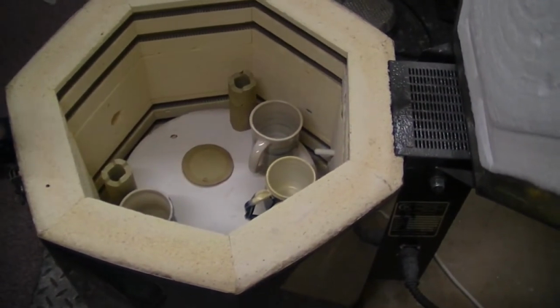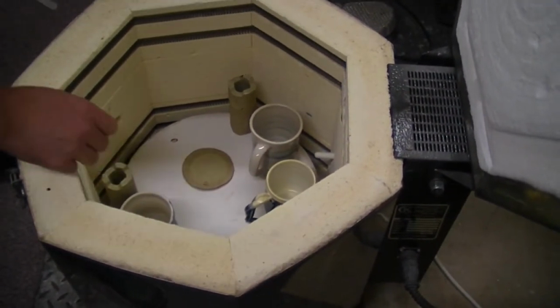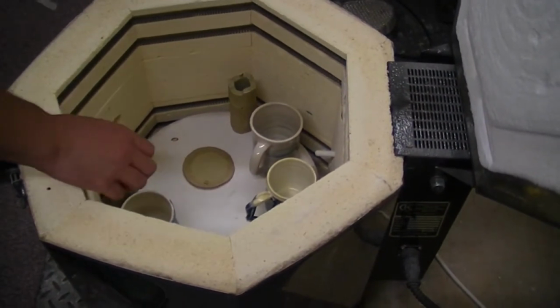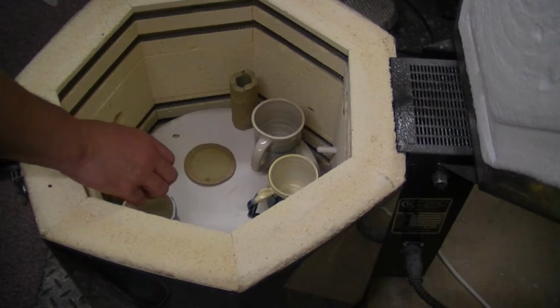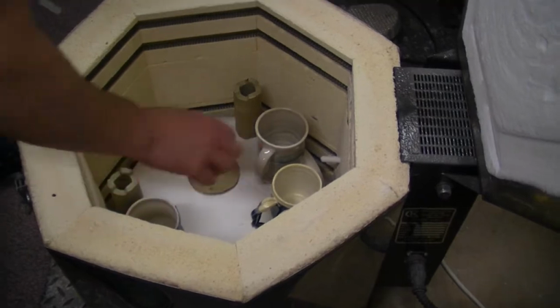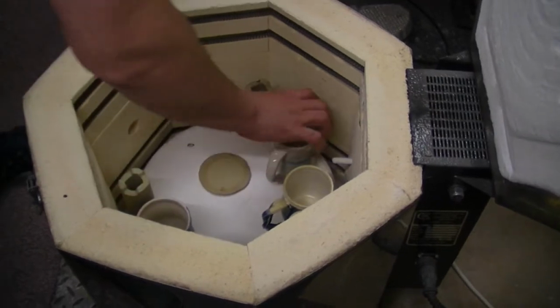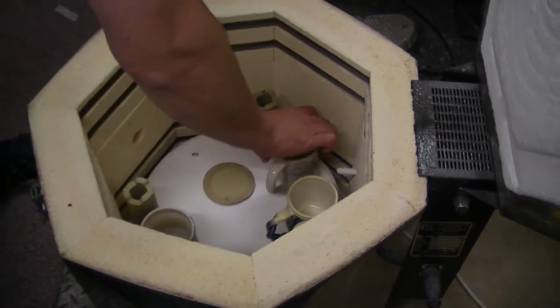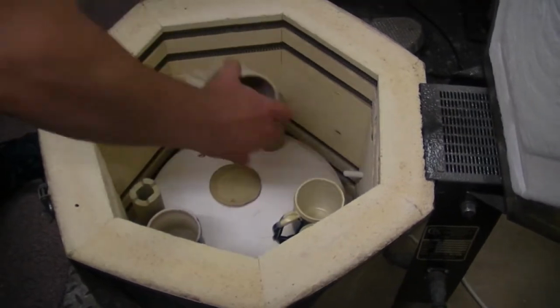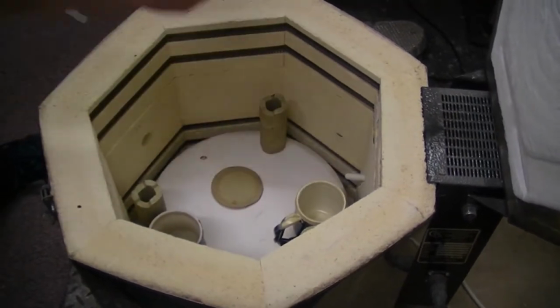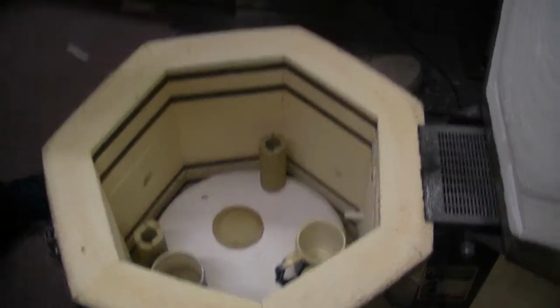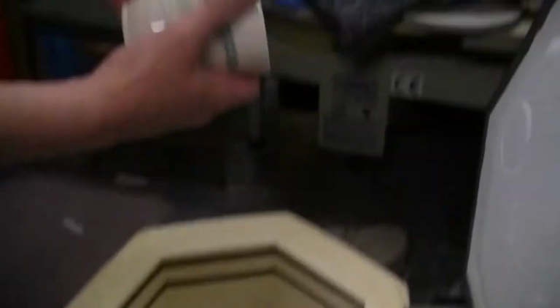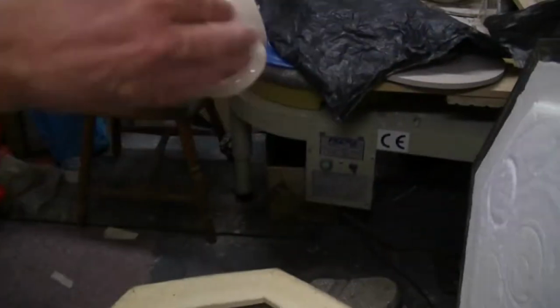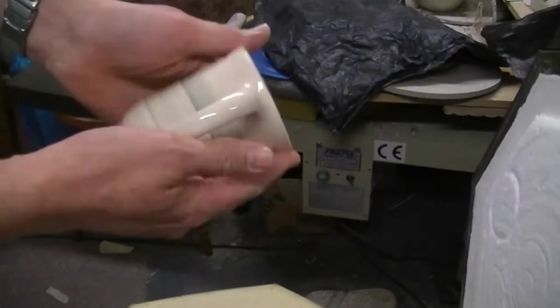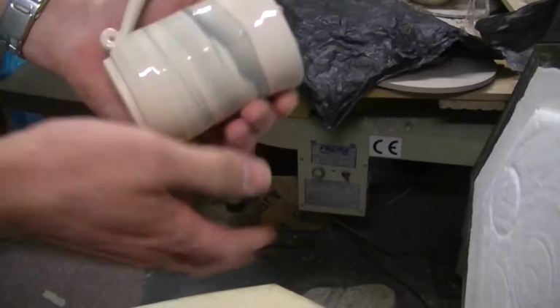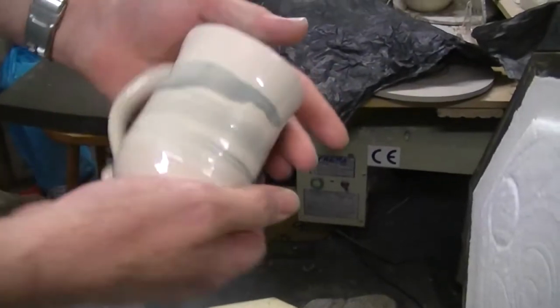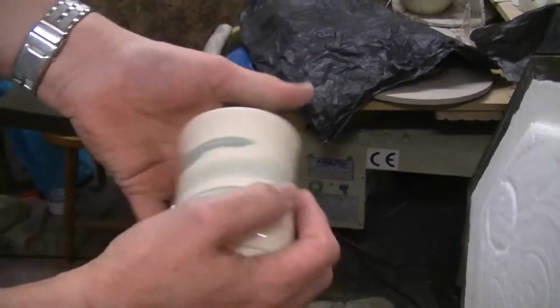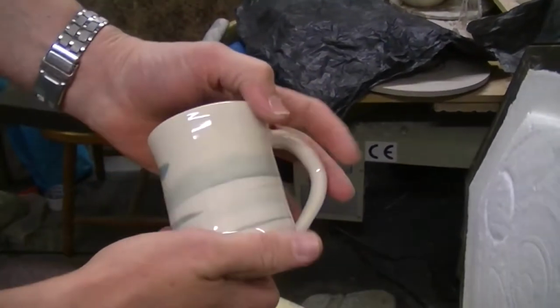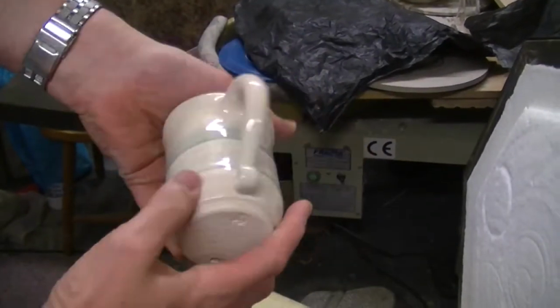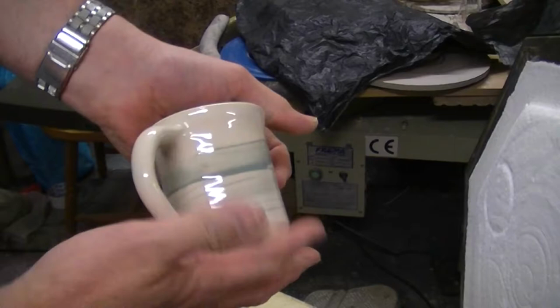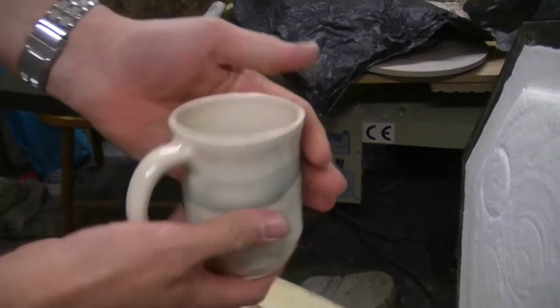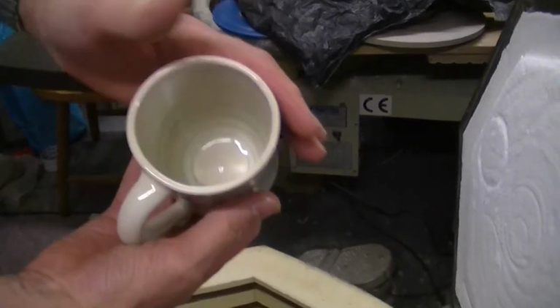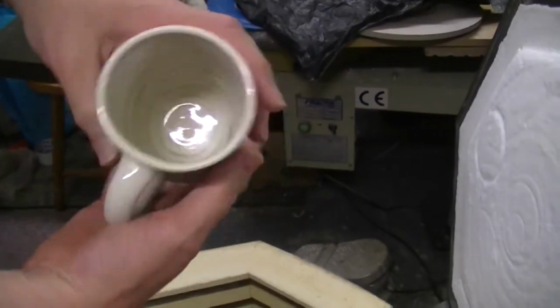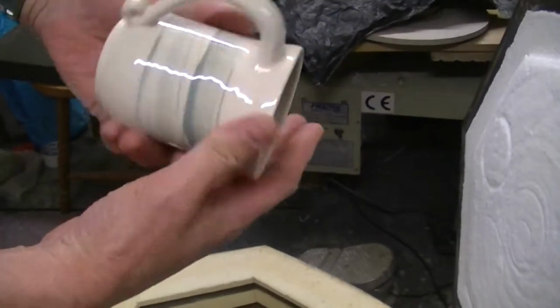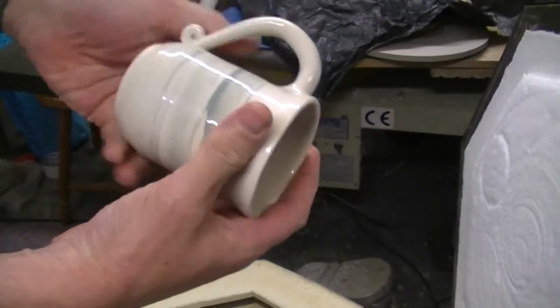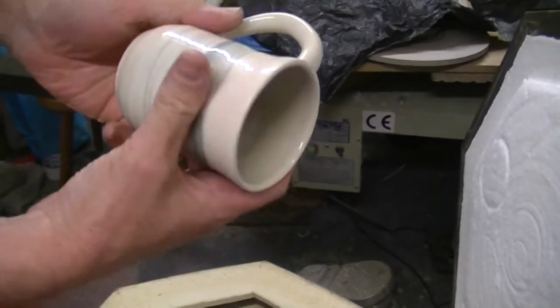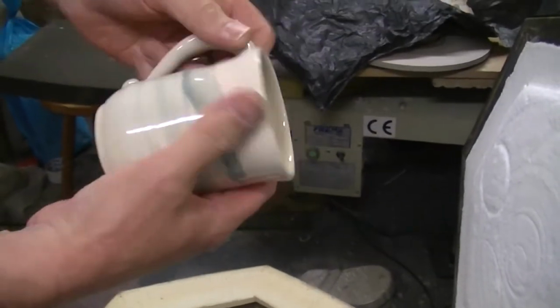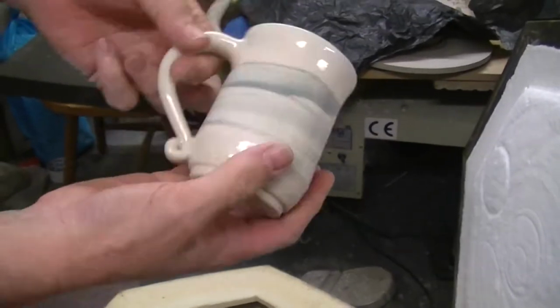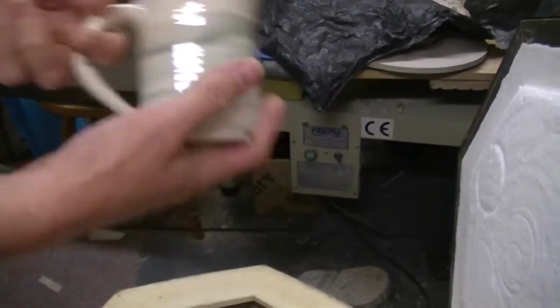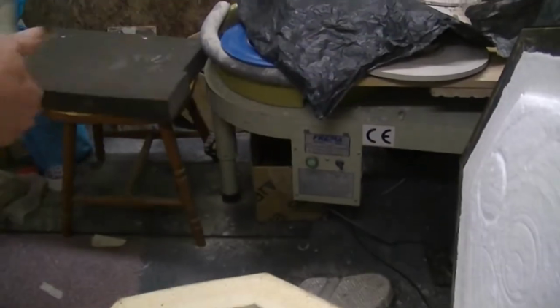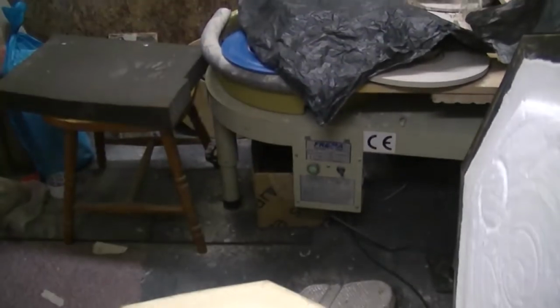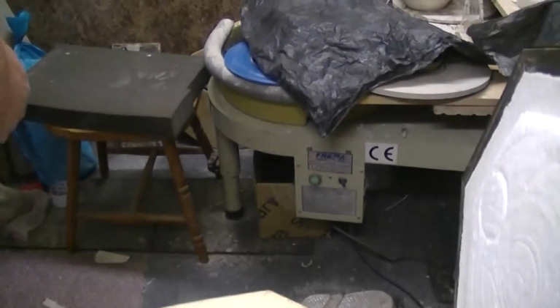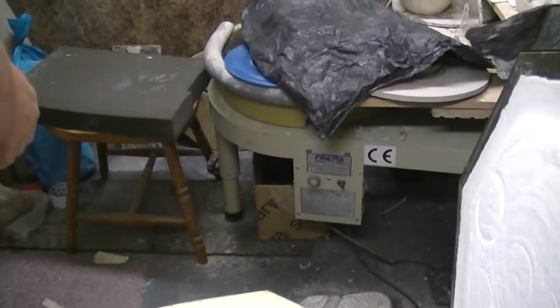And we have a clear — this is just coloured slip underneath, just a very delicate pattern on it. That's come out very nice.